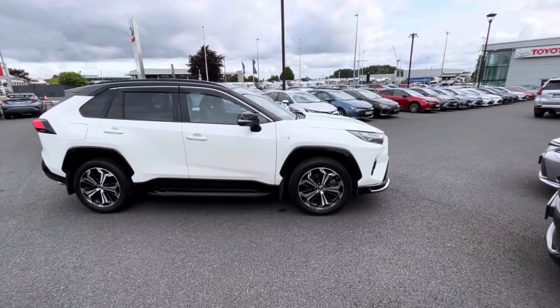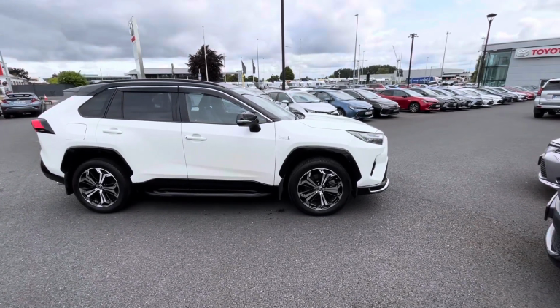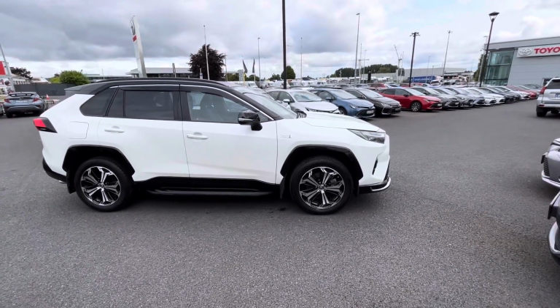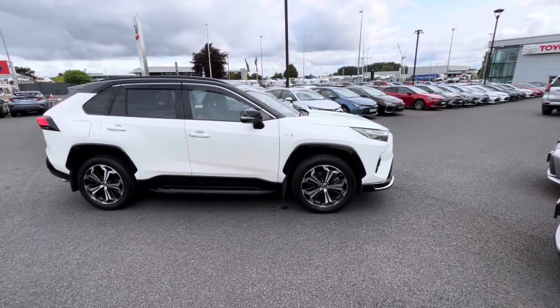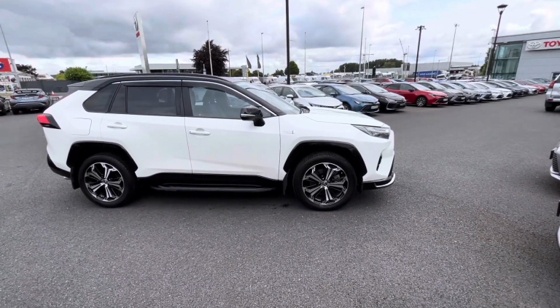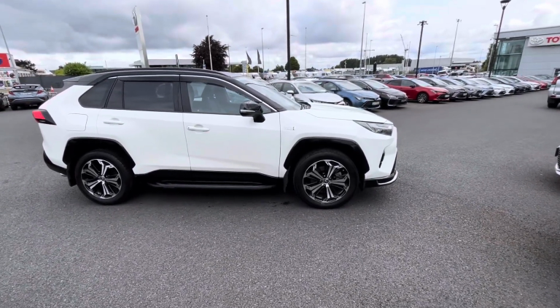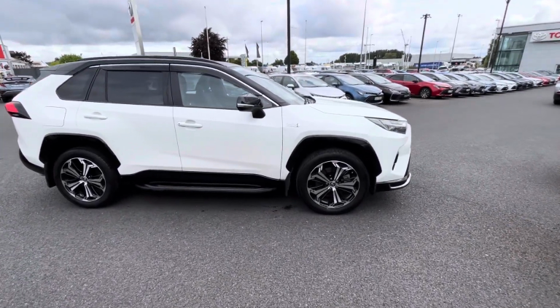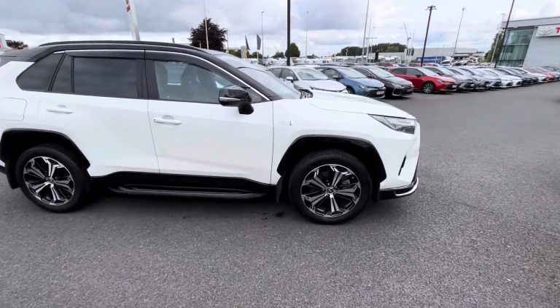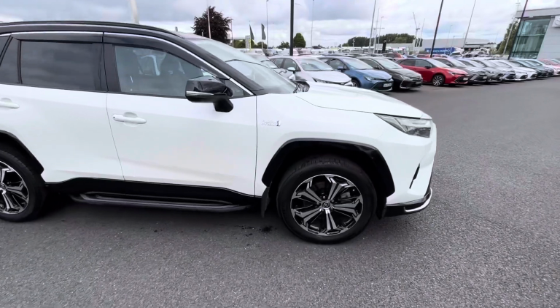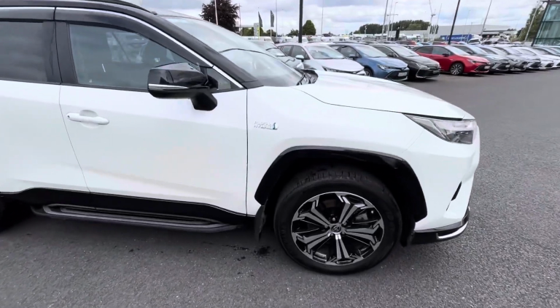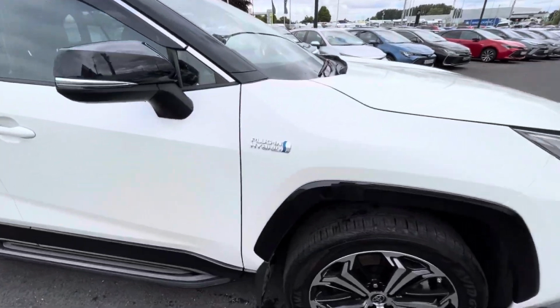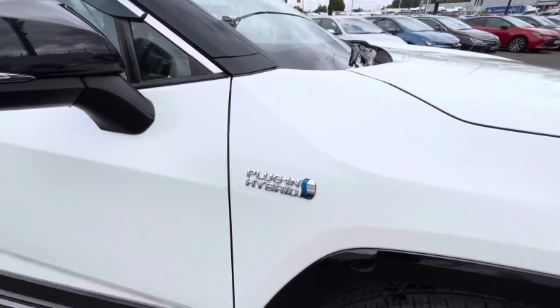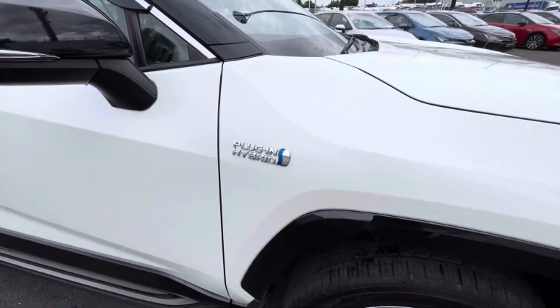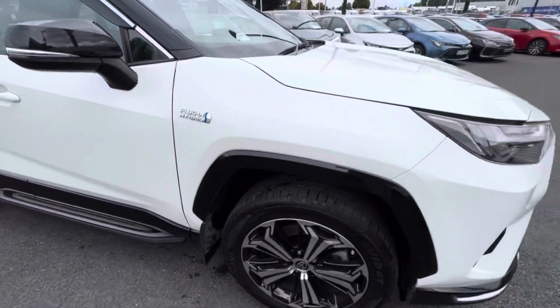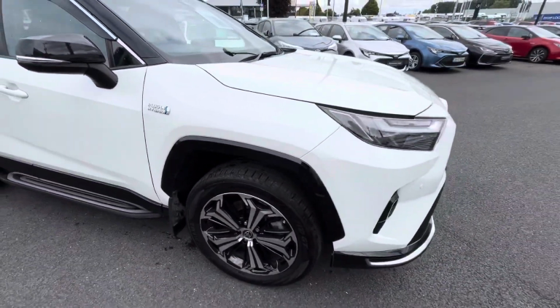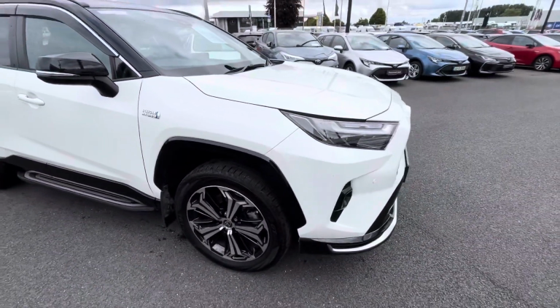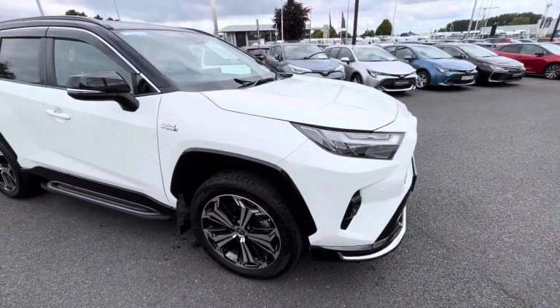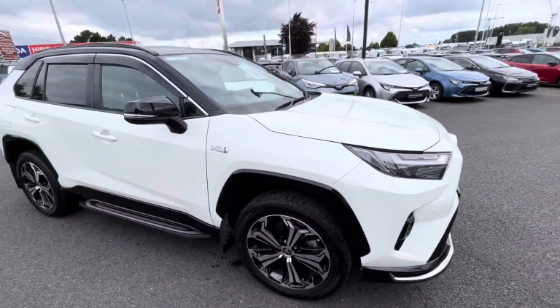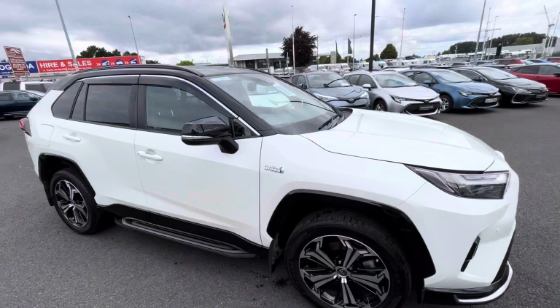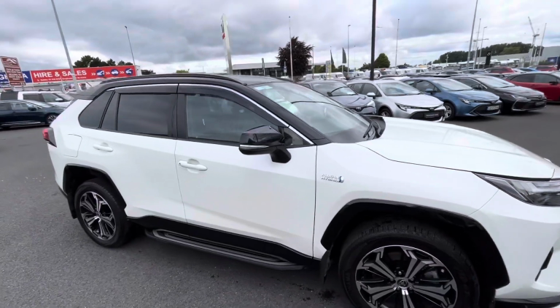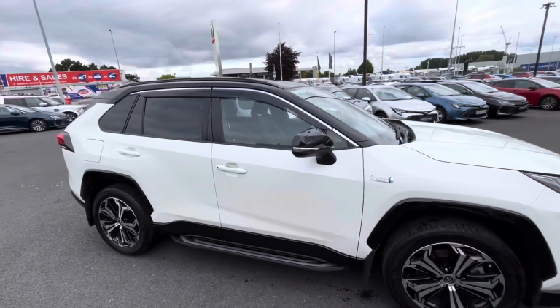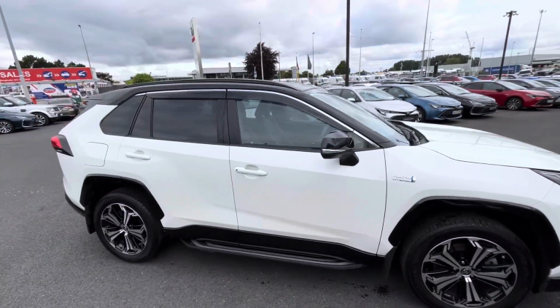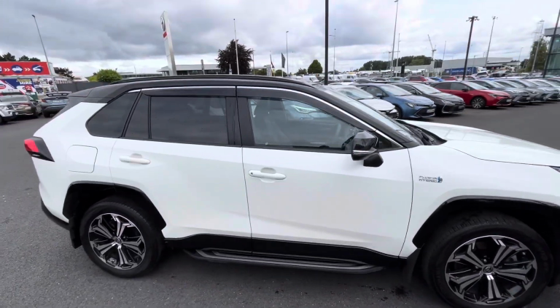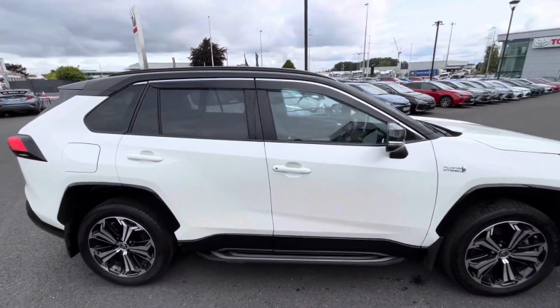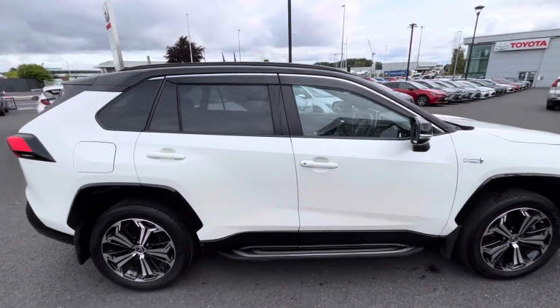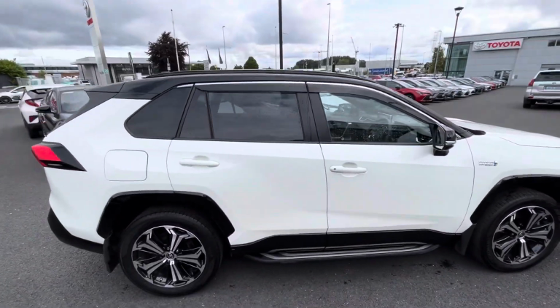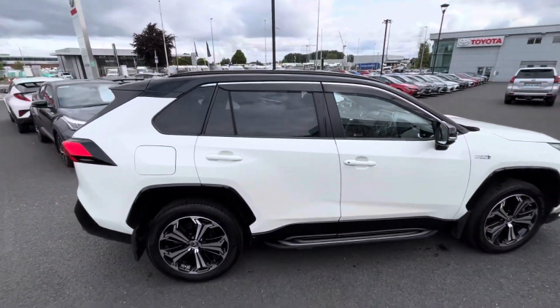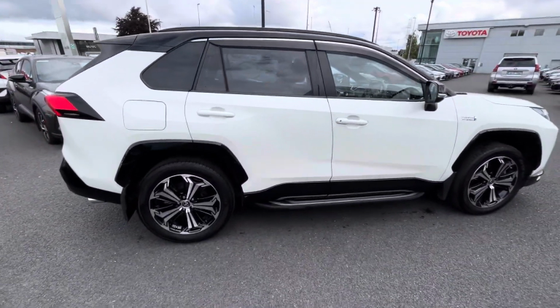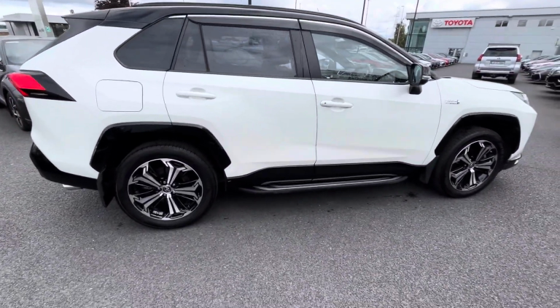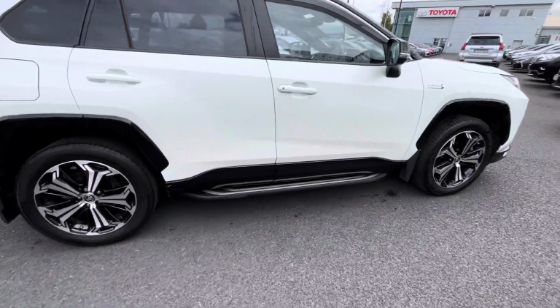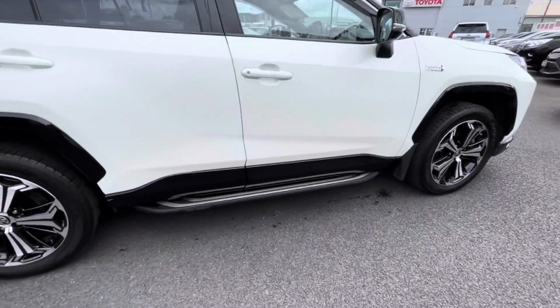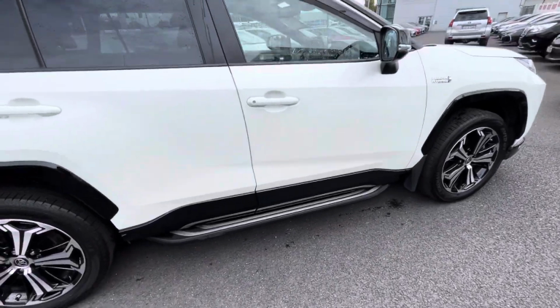Welcome to Toyota Long Mile. New in stock today we have this 2022 Toyota RAV4 2.5 plug-in hybrid sport model, finished in pearl white with the black roof. A couple of extras on this: you have your side steps,